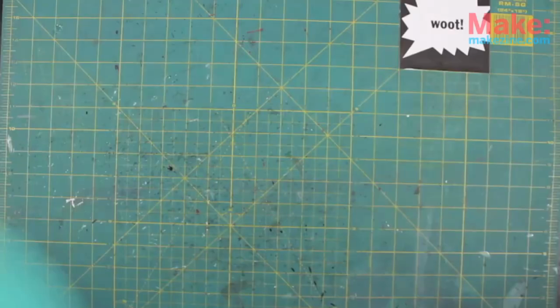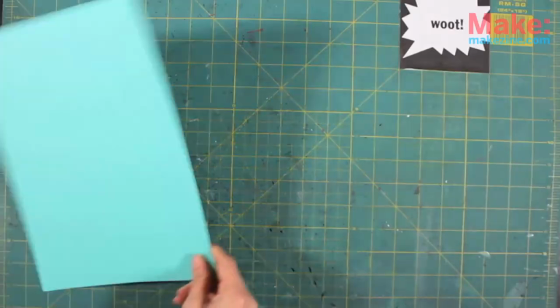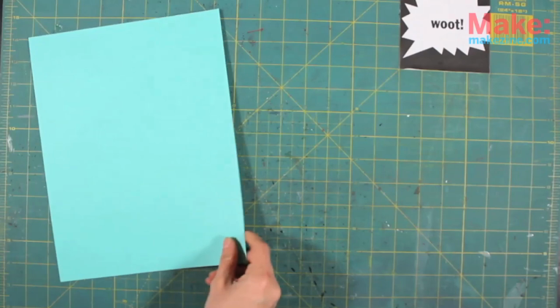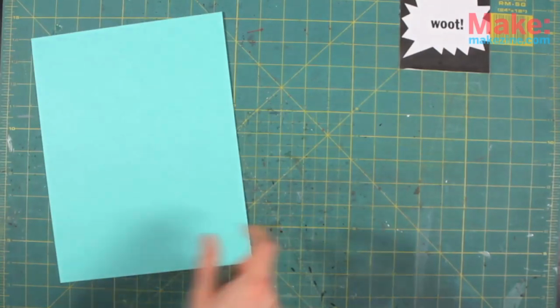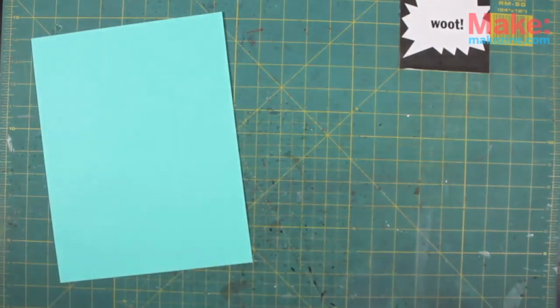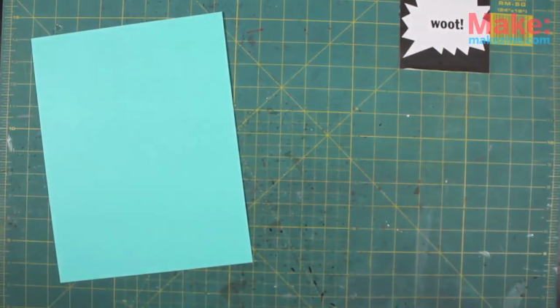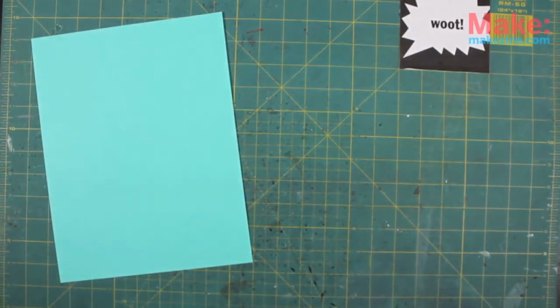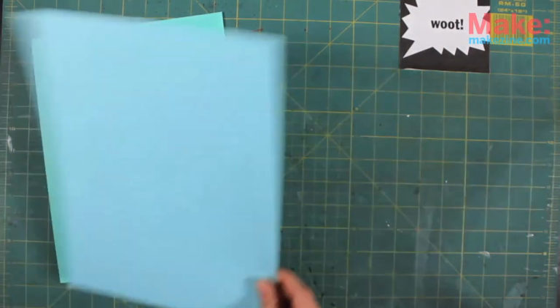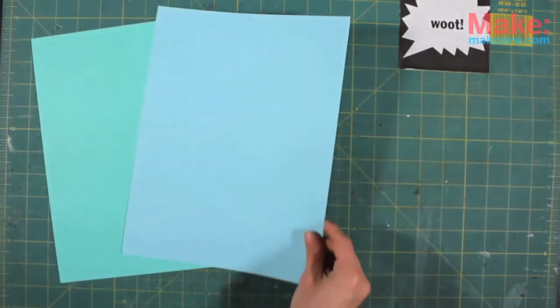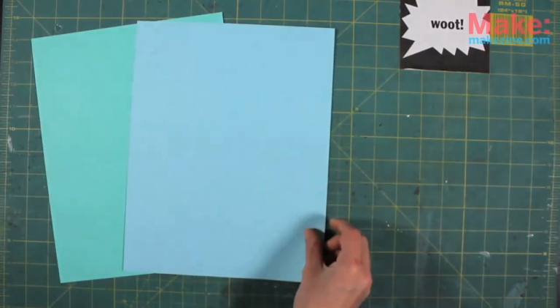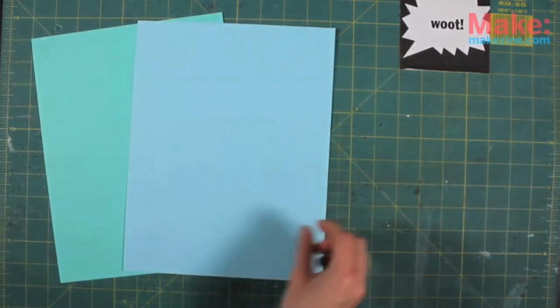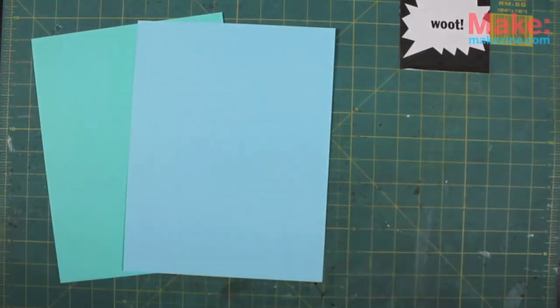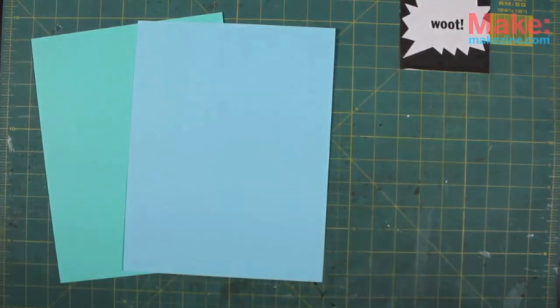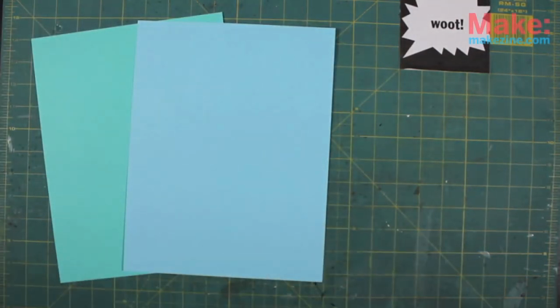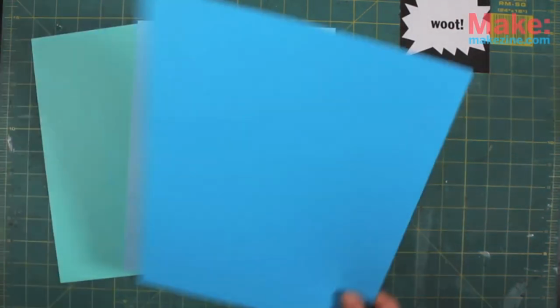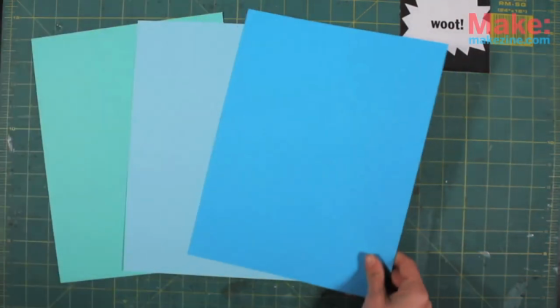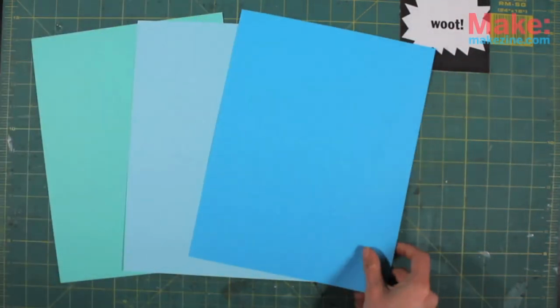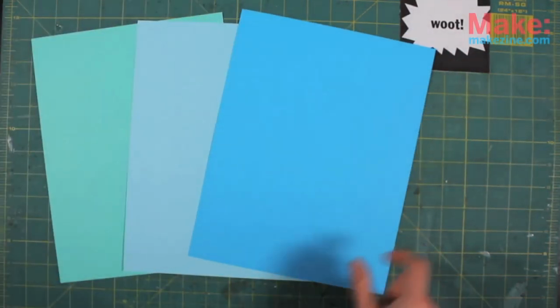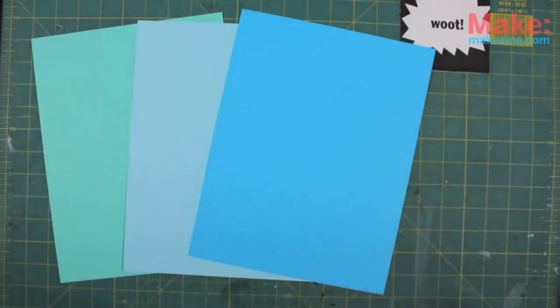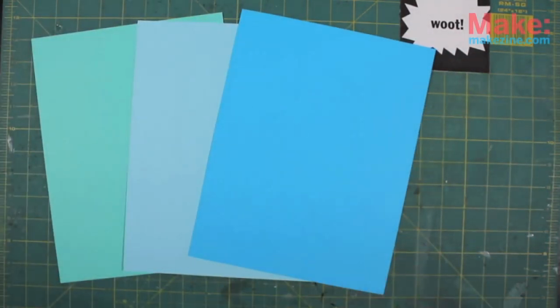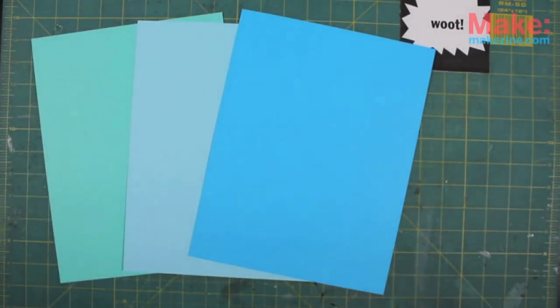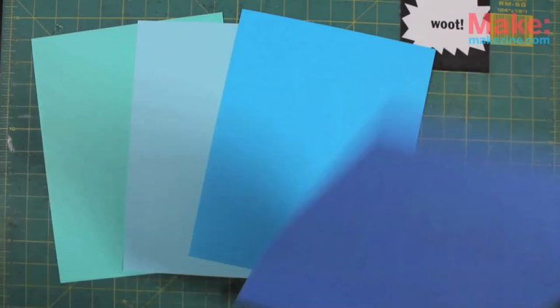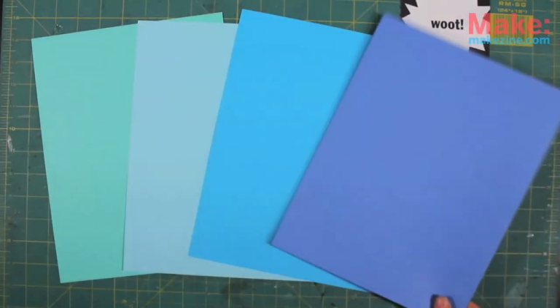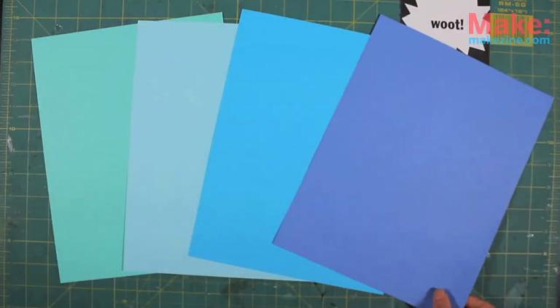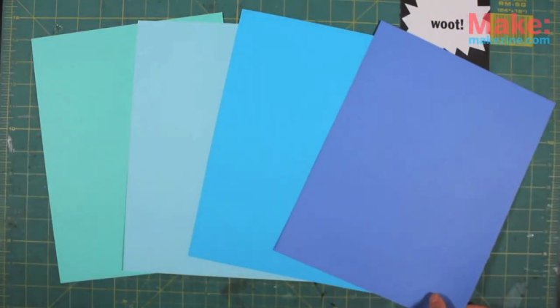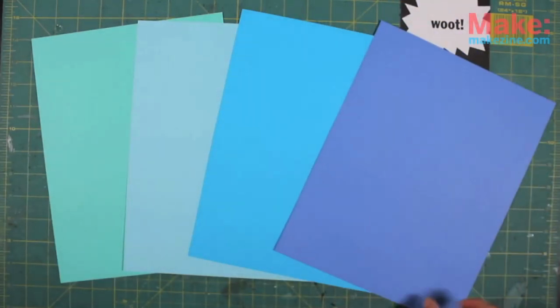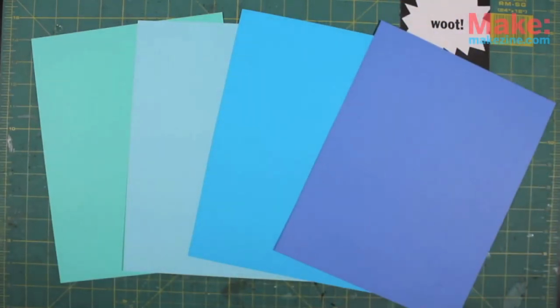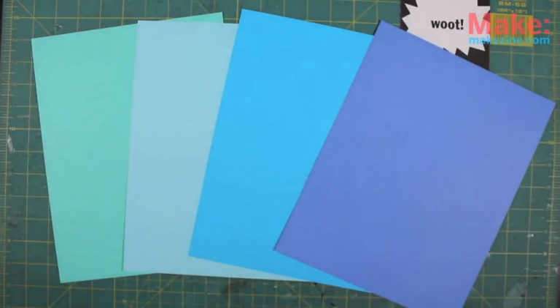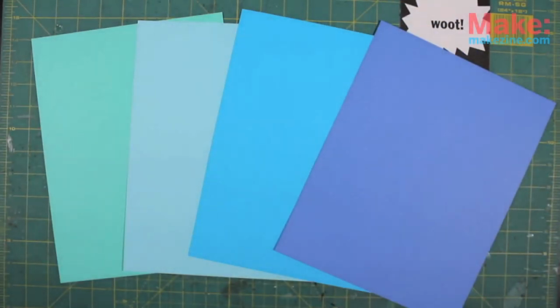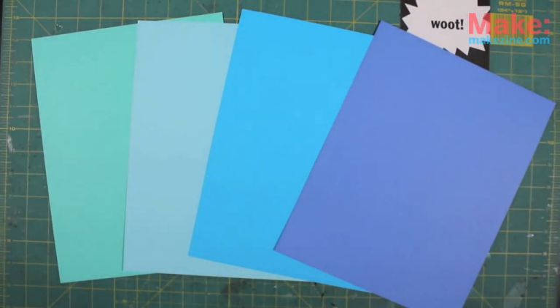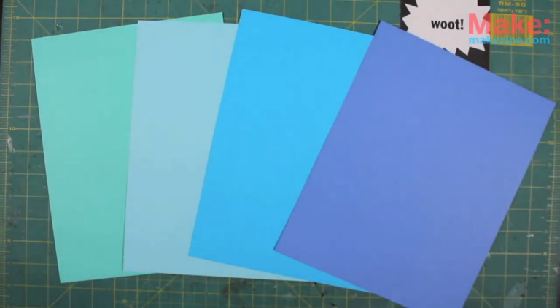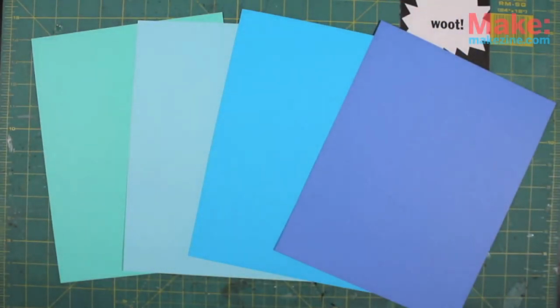For the mask I'm making today, I'm going to use an array of colors so it's easier for you to see what I'm doing. But to get the effect of the inspiration mask, I would stick with all white.